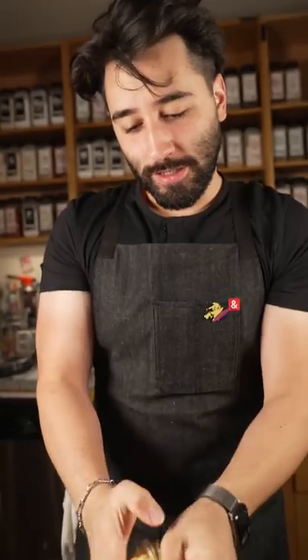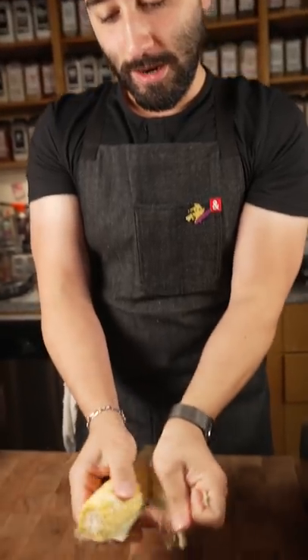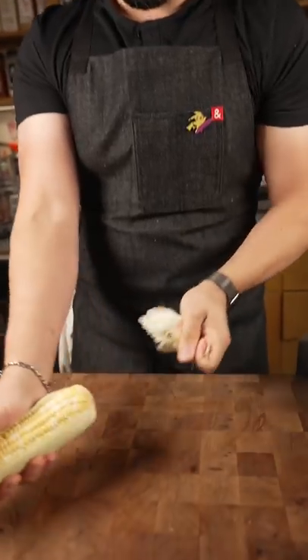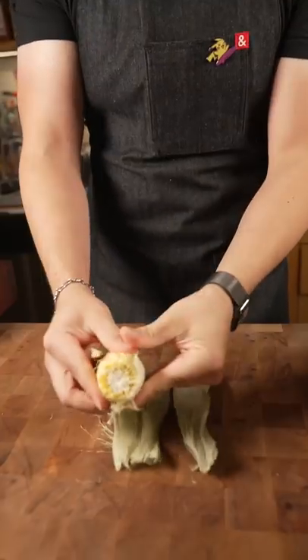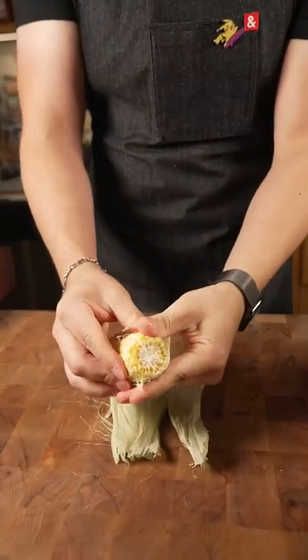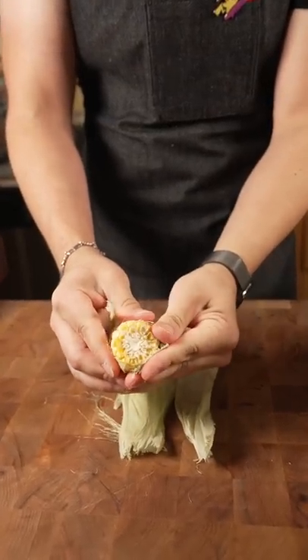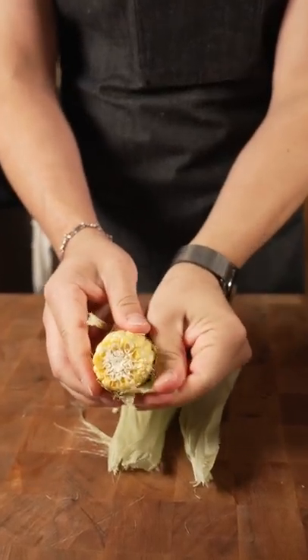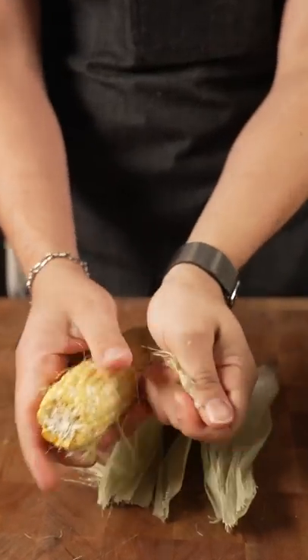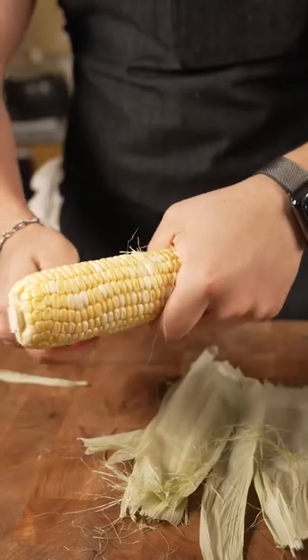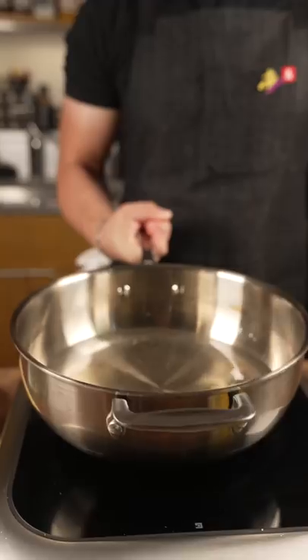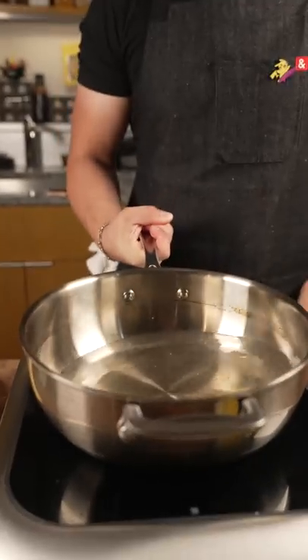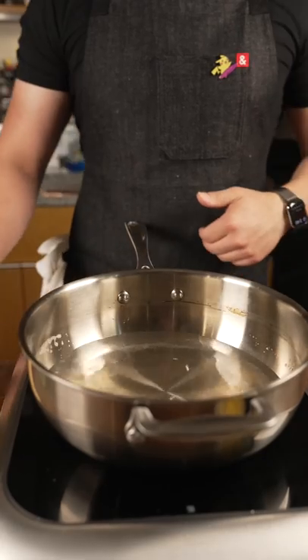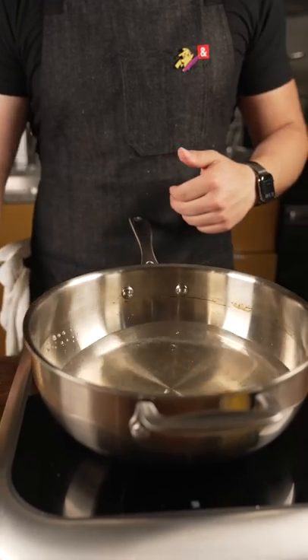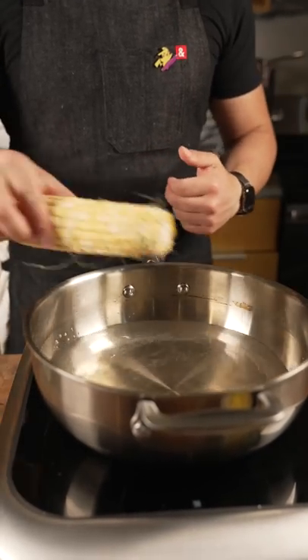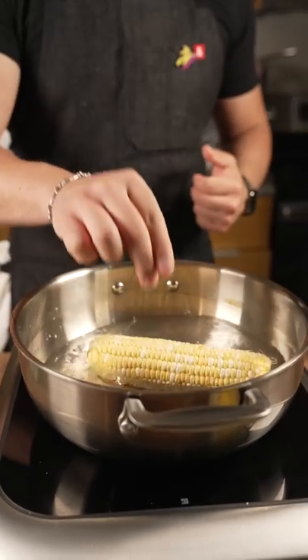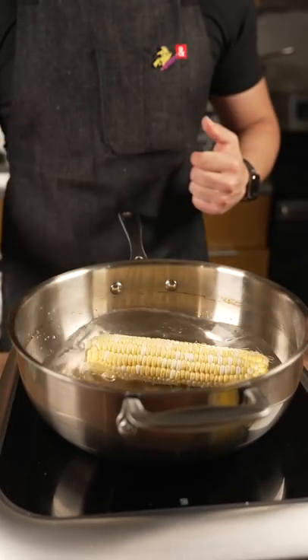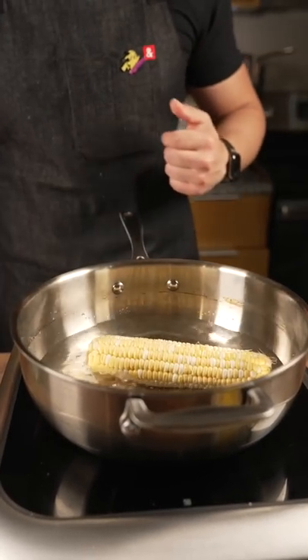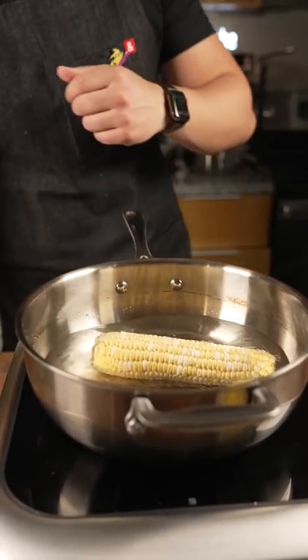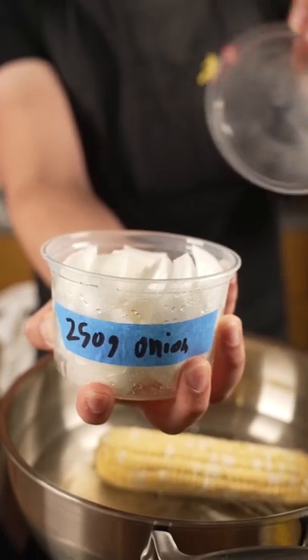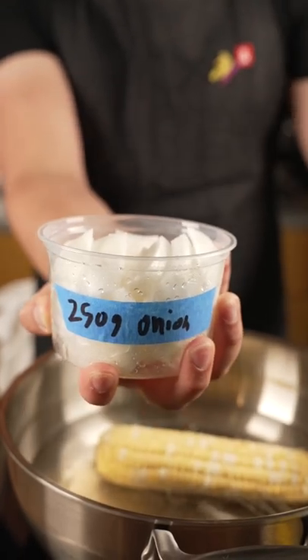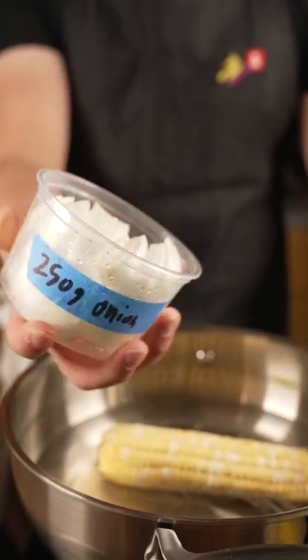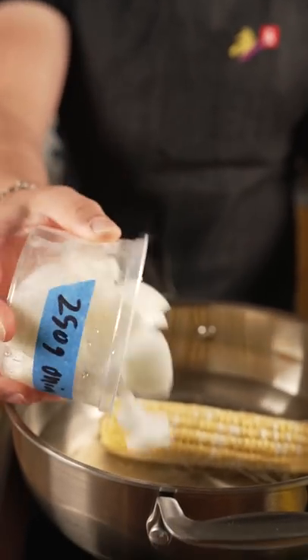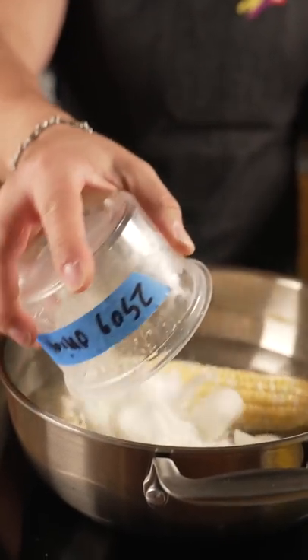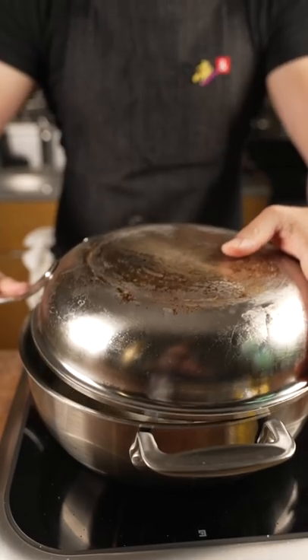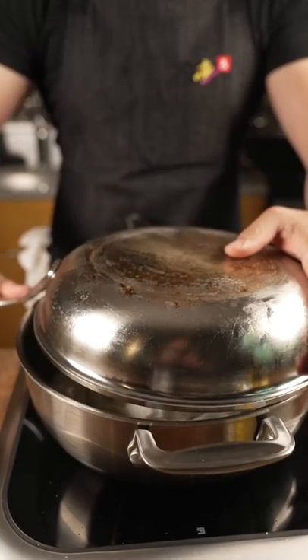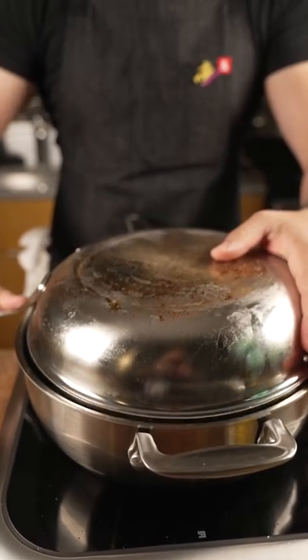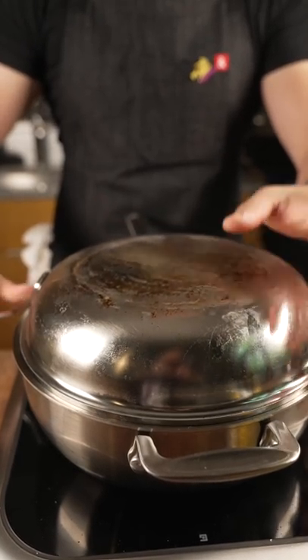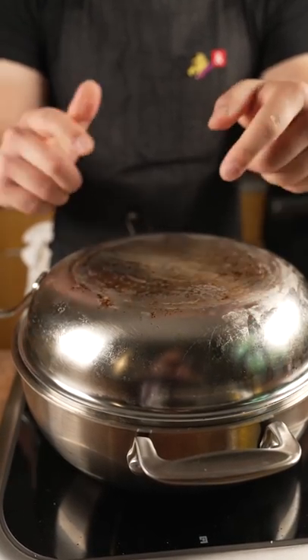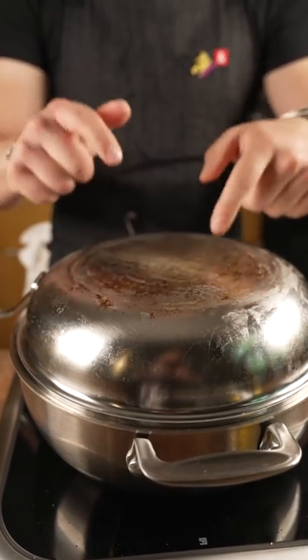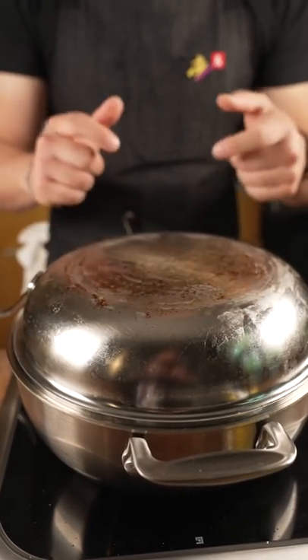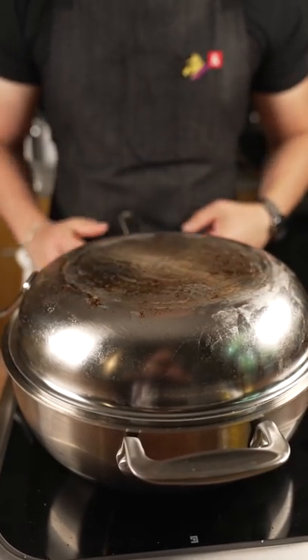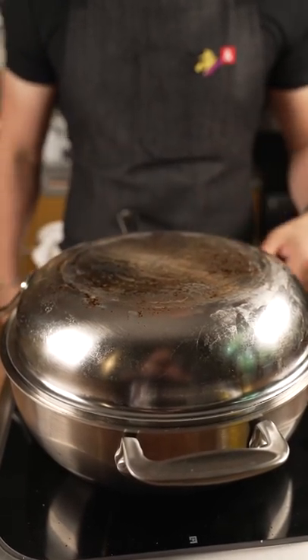We're gonna start off with good old corn cob. H2O, corn in, then I've got my onions. Cover that up and let that boil till the corn's fully cooked.